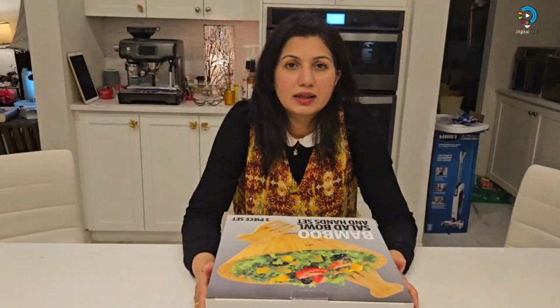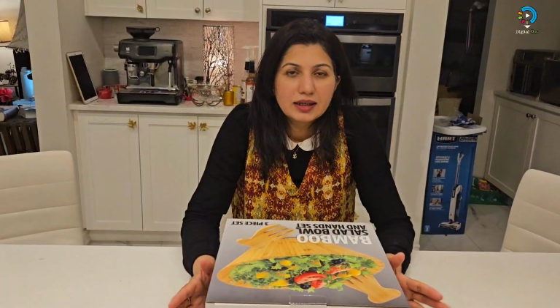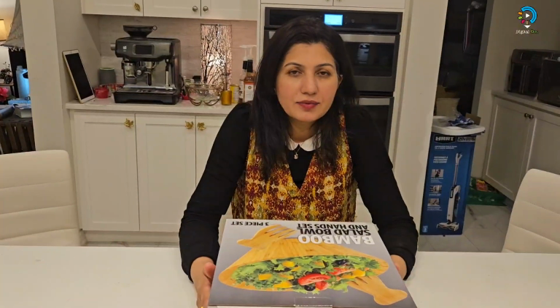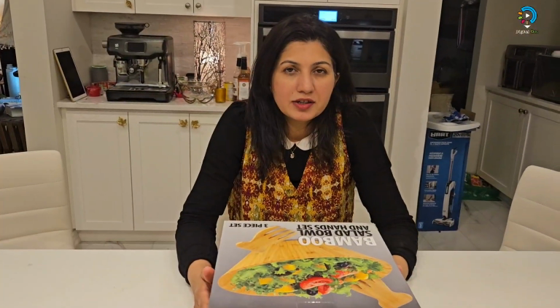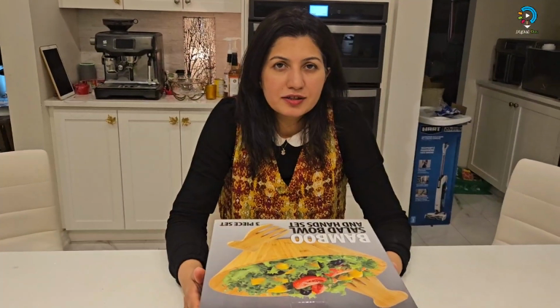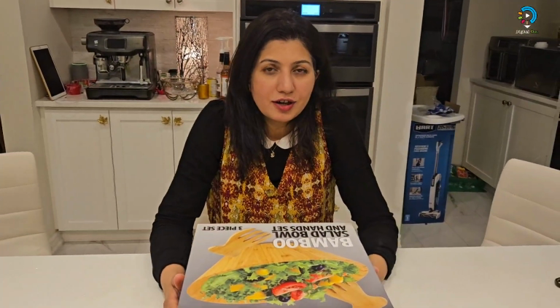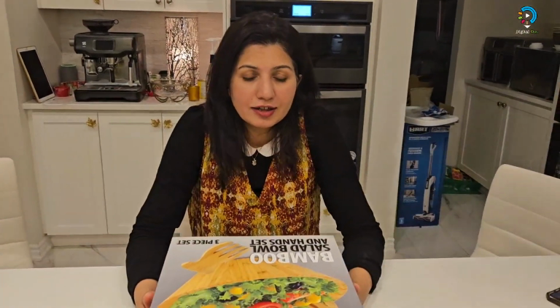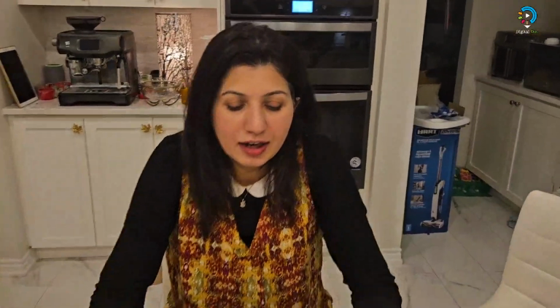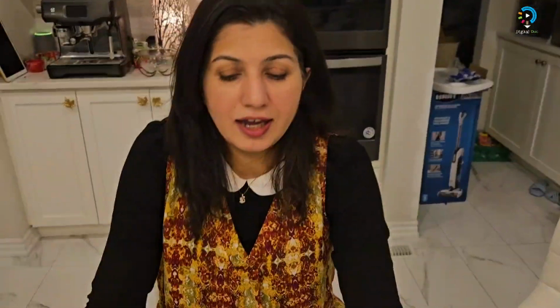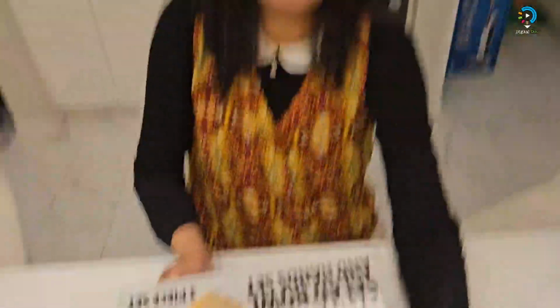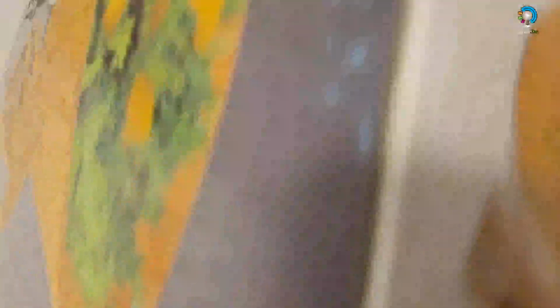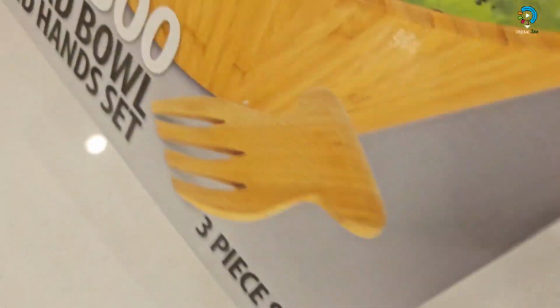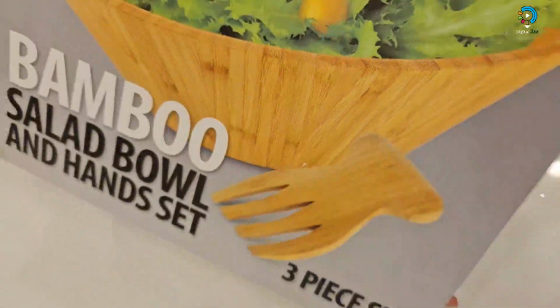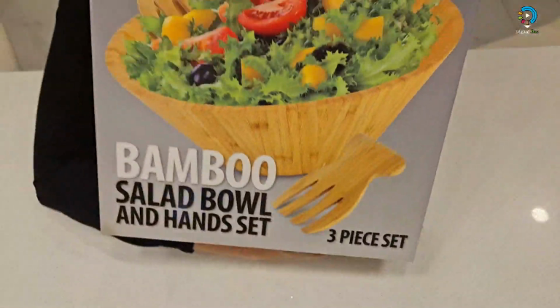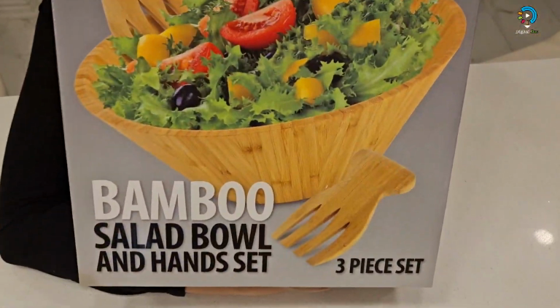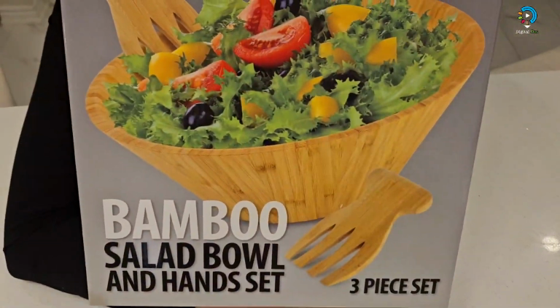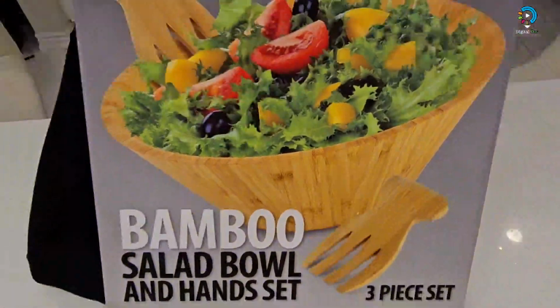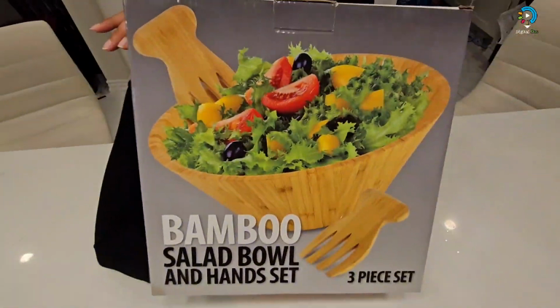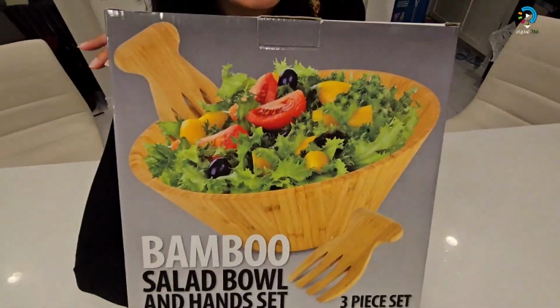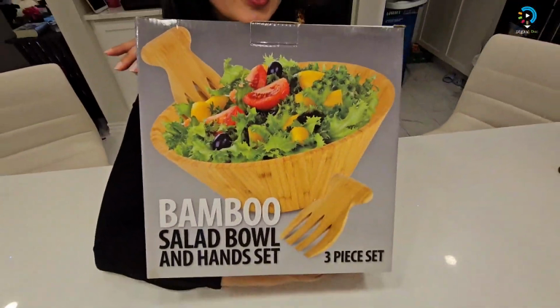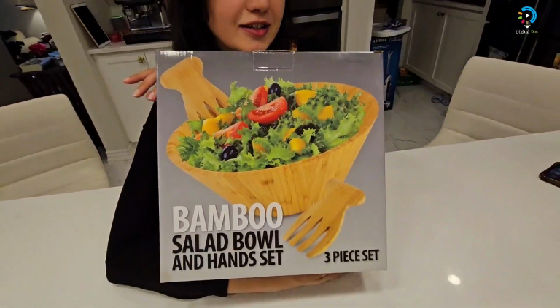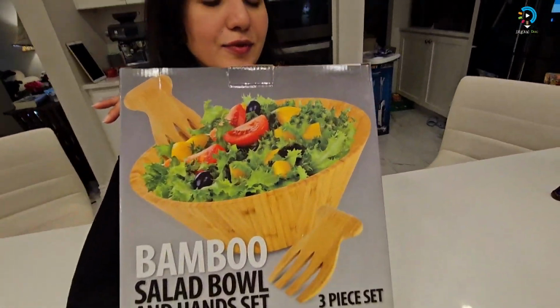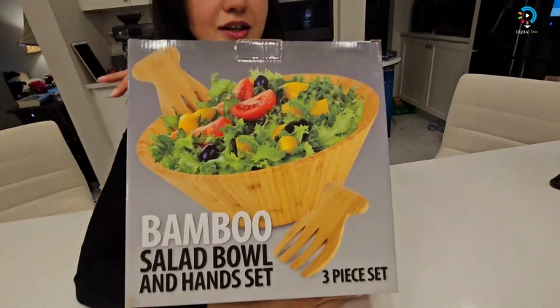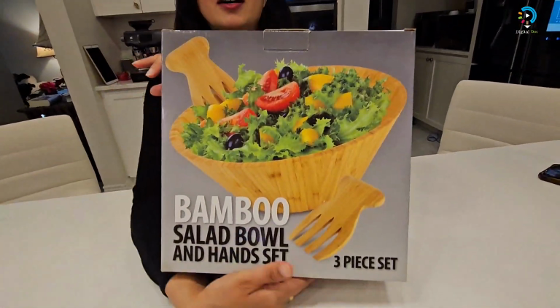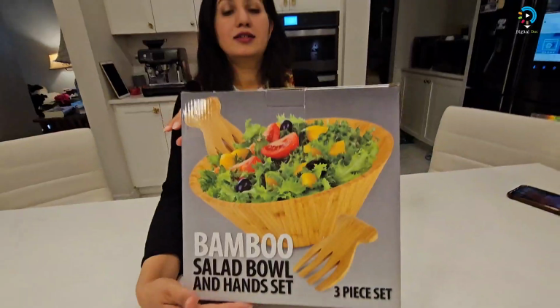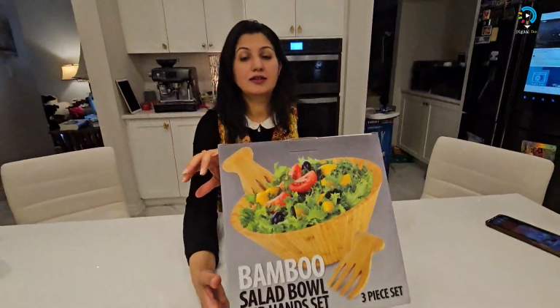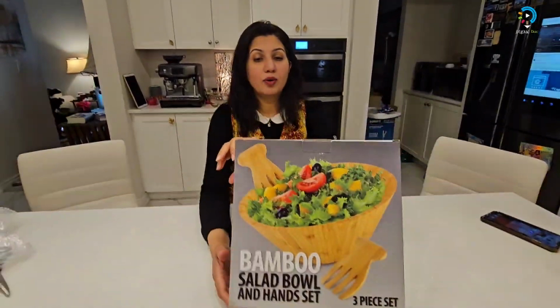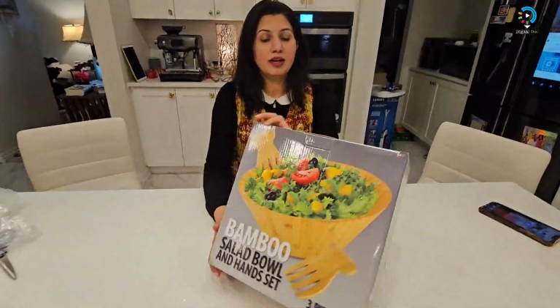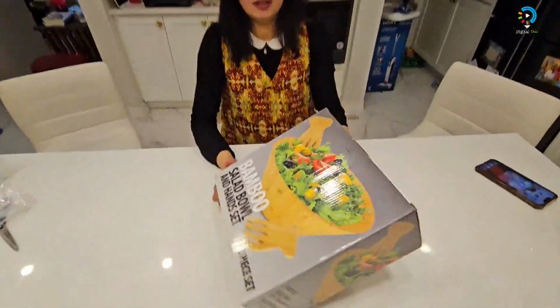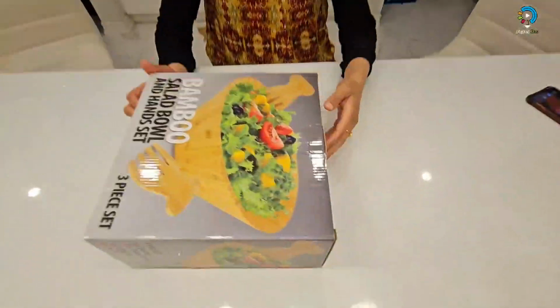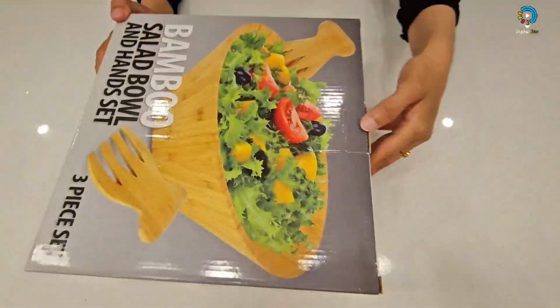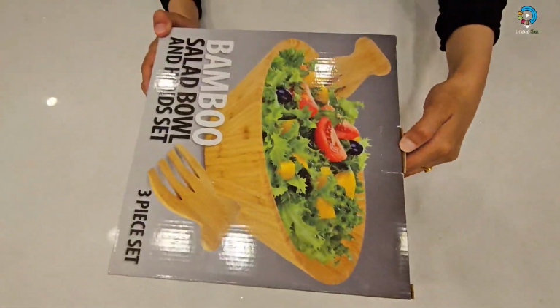Hey guys, welcome to my channel Digital Dog! Today I have this in front of me to unbox — I'm so excited, it's a wooden salad bowl. Let's unbox this!